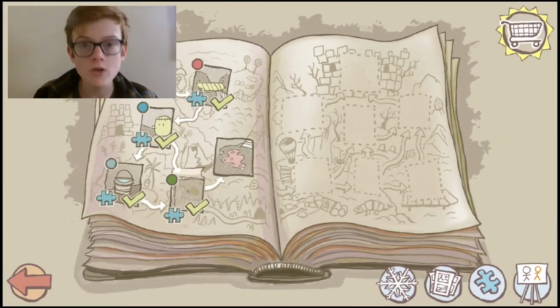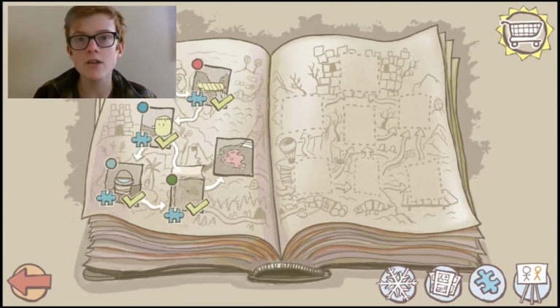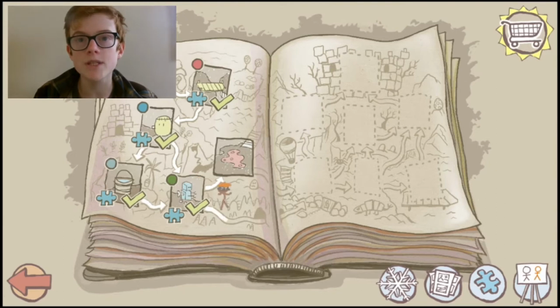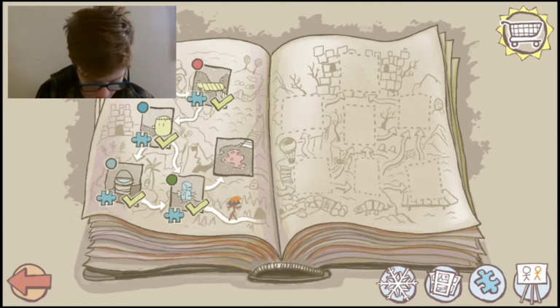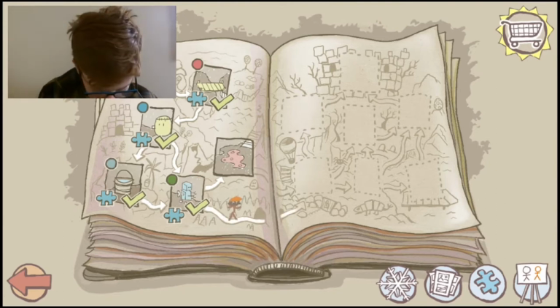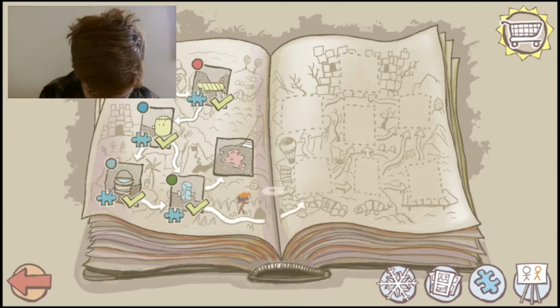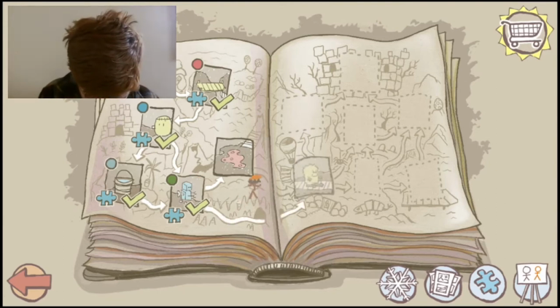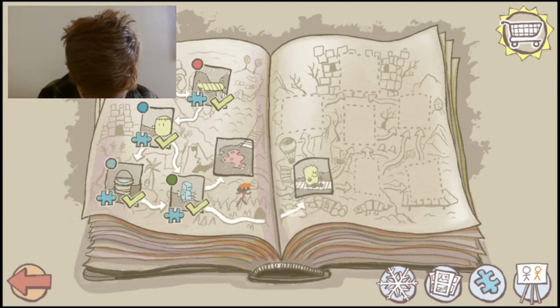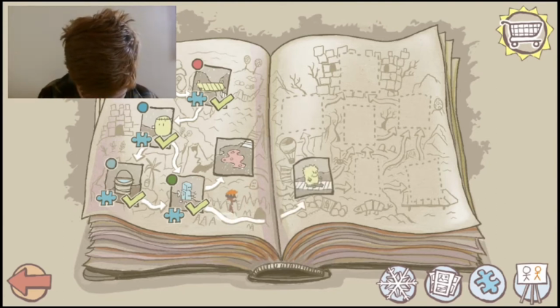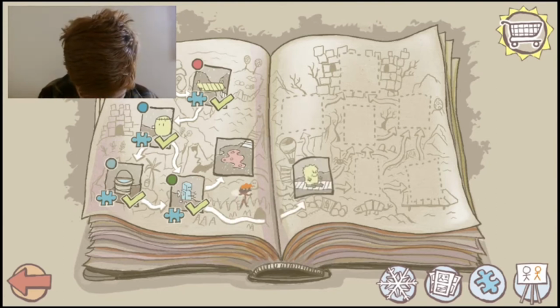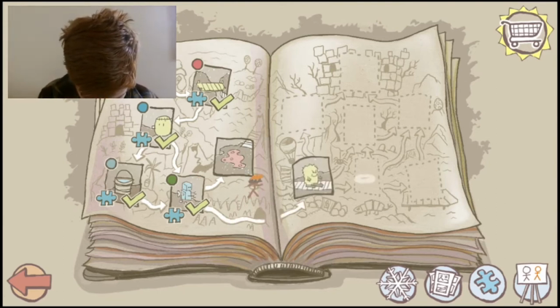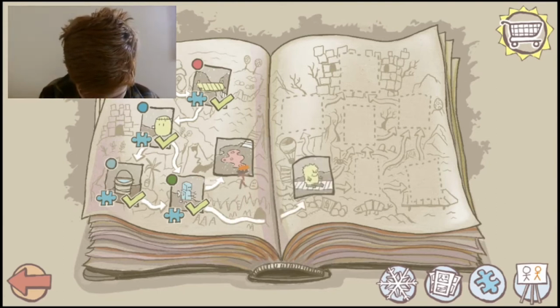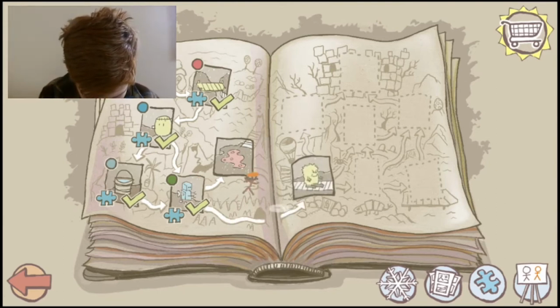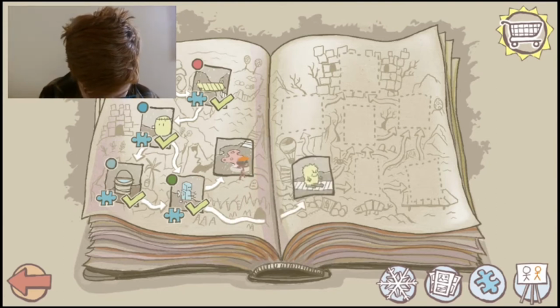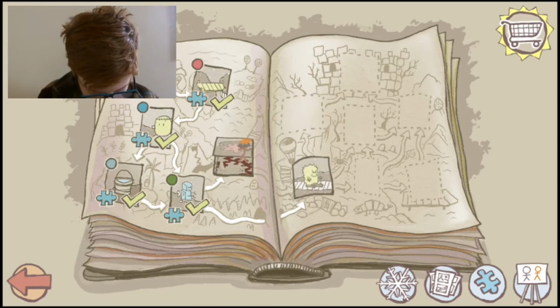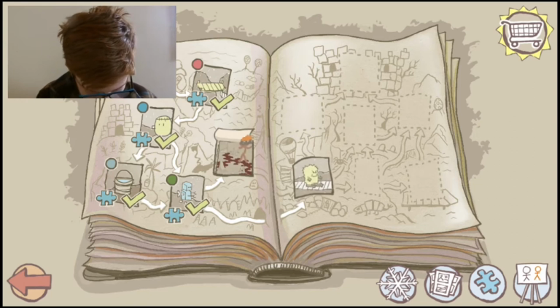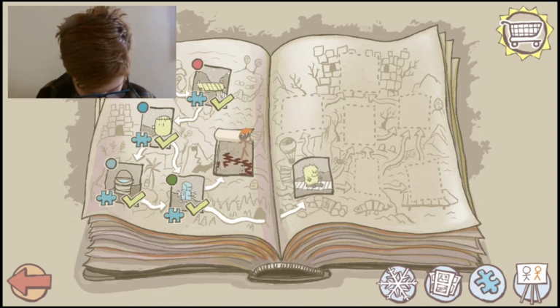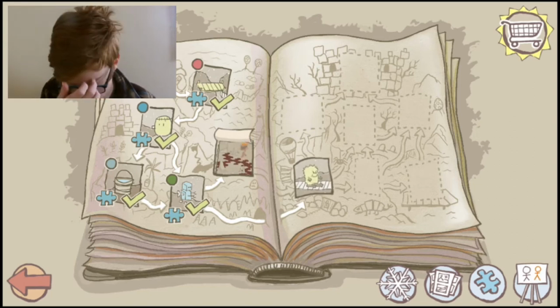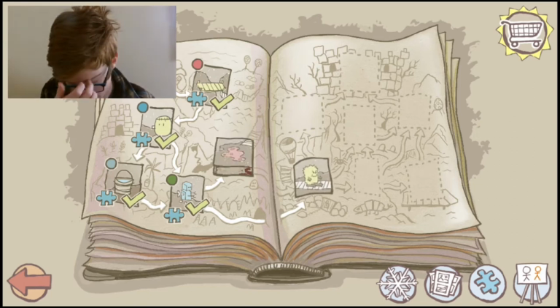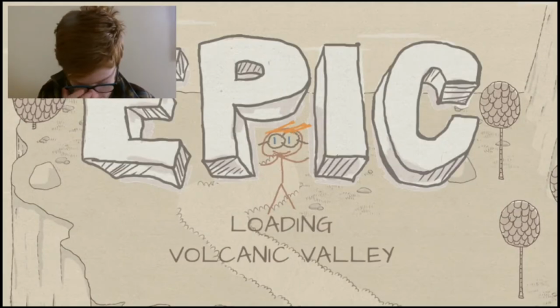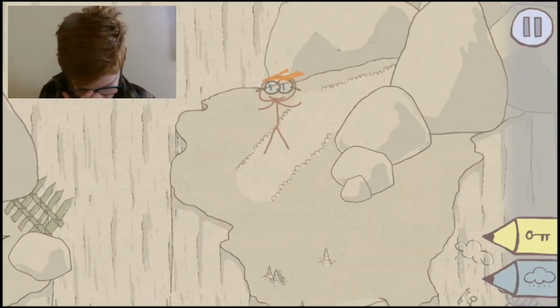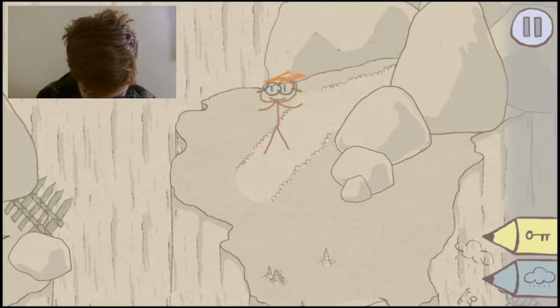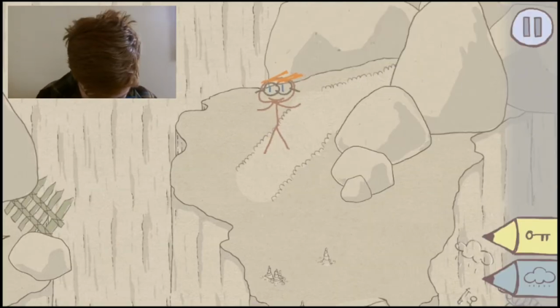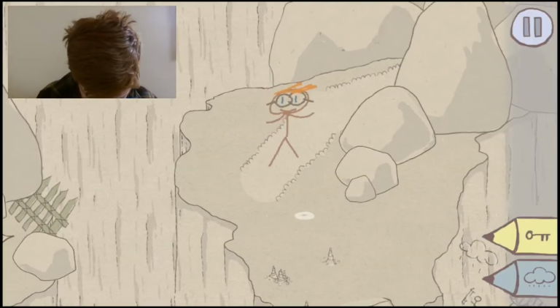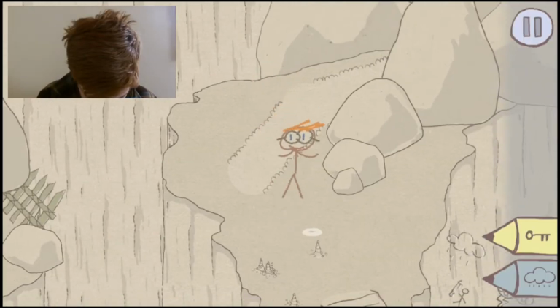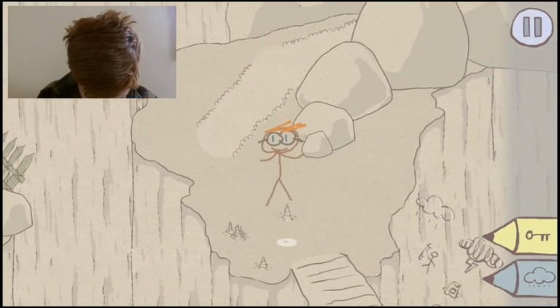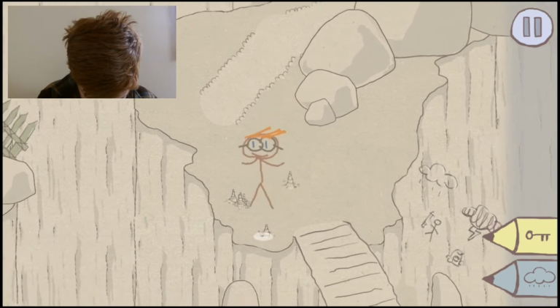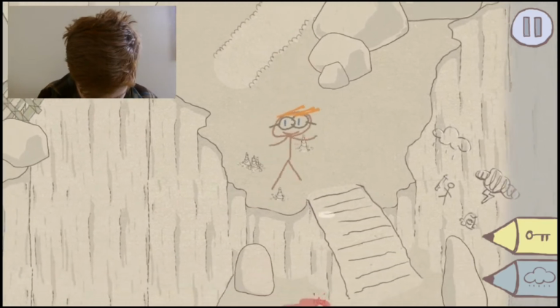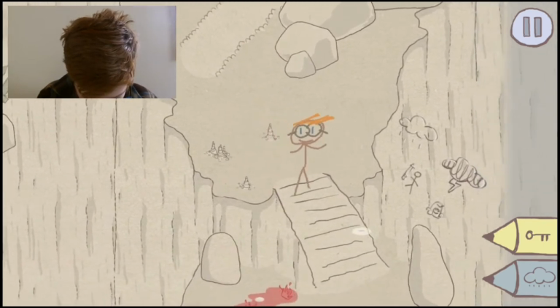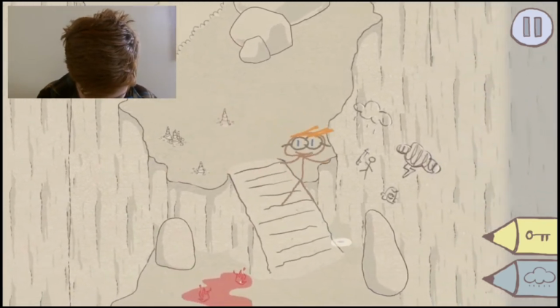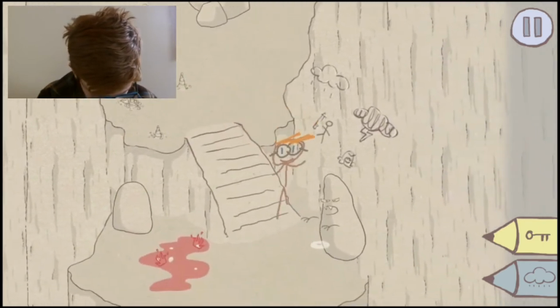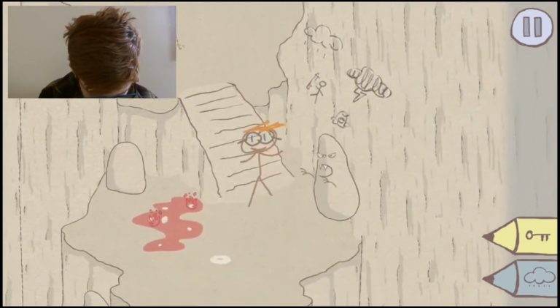Okay, how long has it been? Six minutes. Where should we go? I think we should finish this side of the book before we move on to the next side. Volcanic Valley. We got Key and Rain pencils. Sweet.